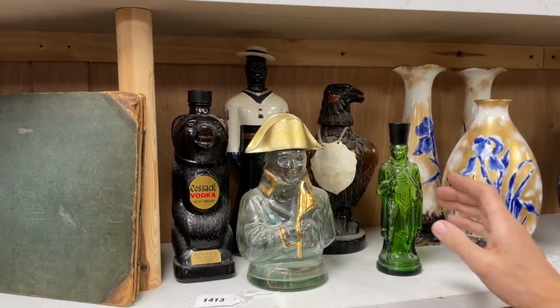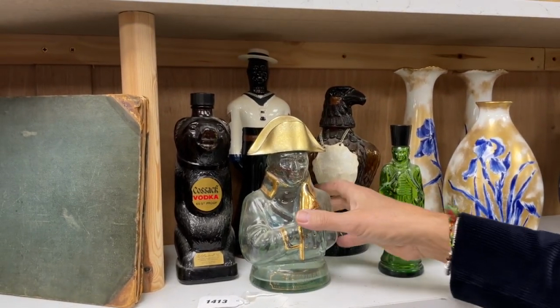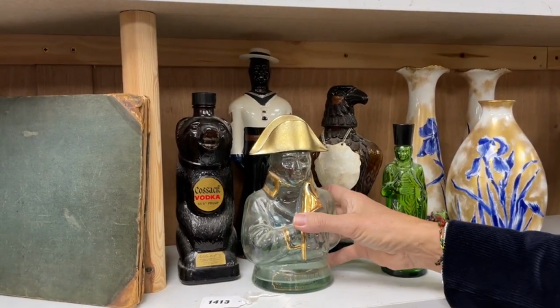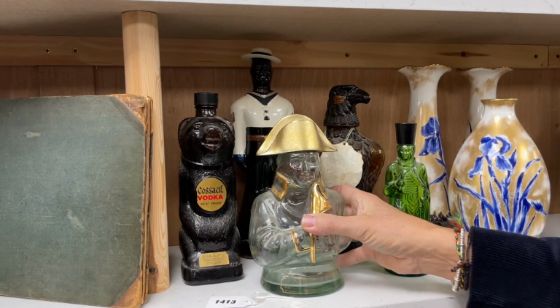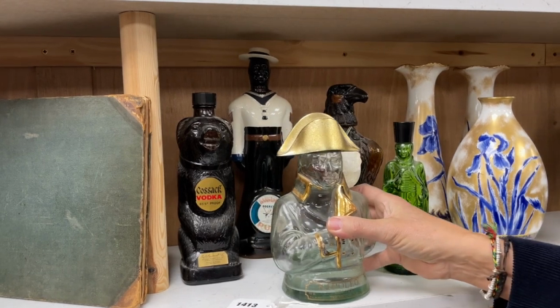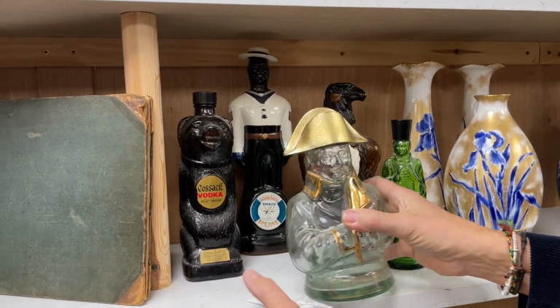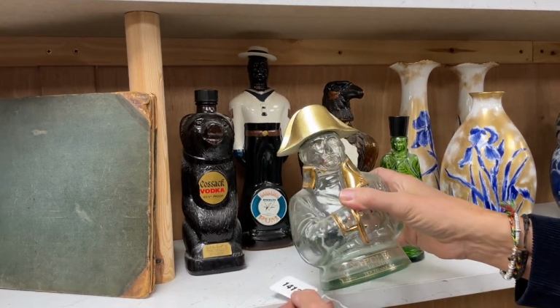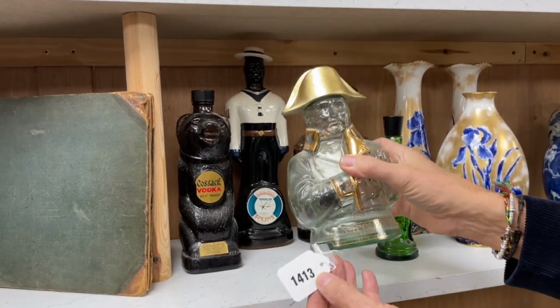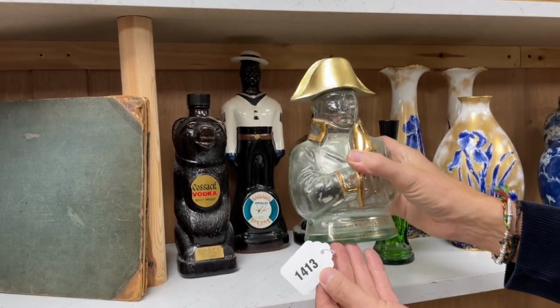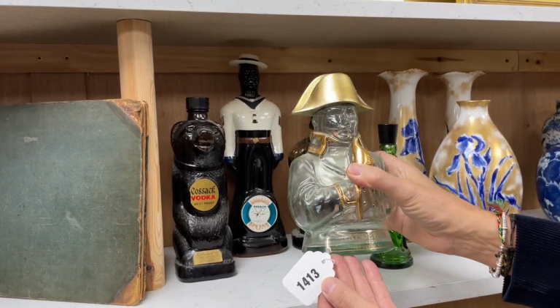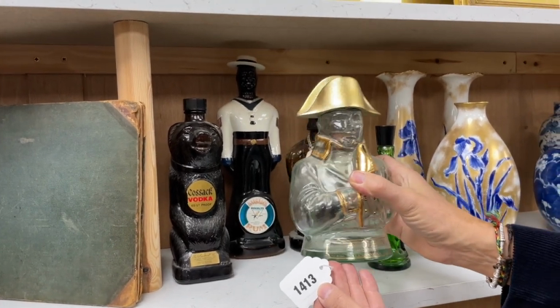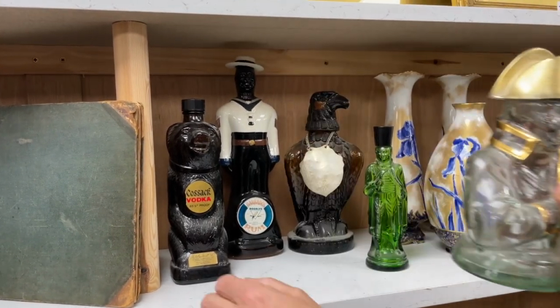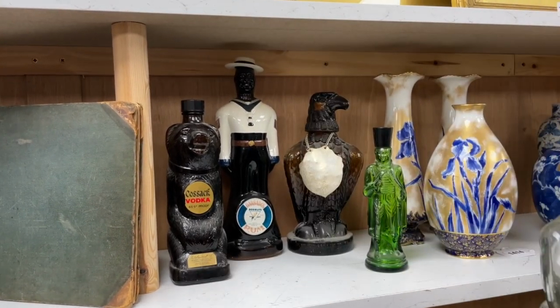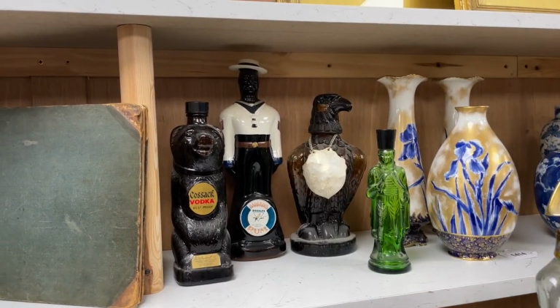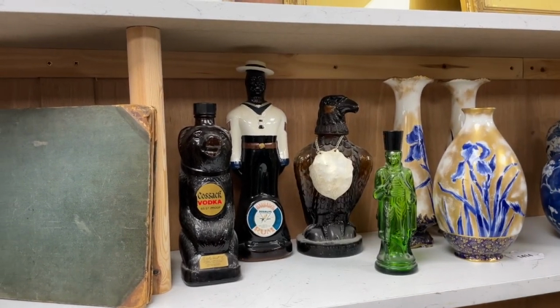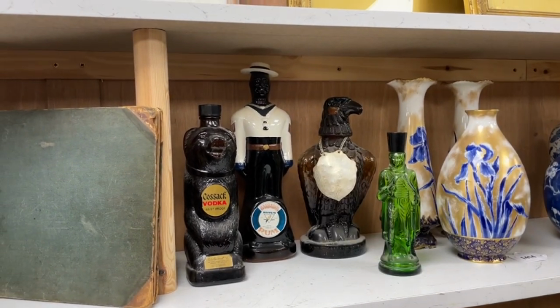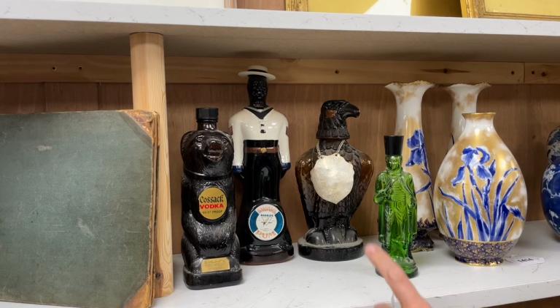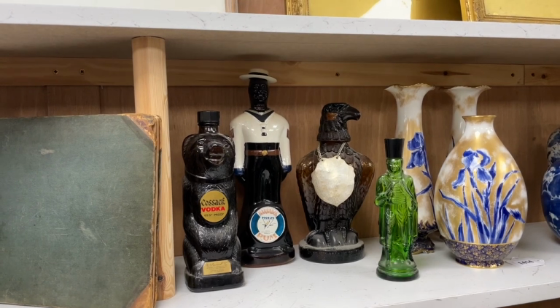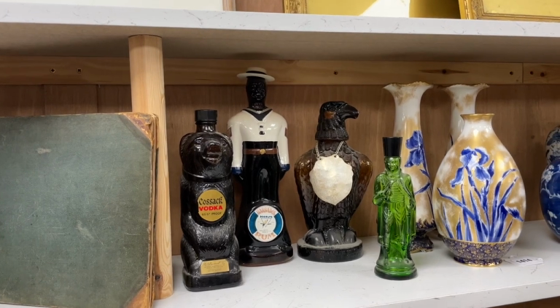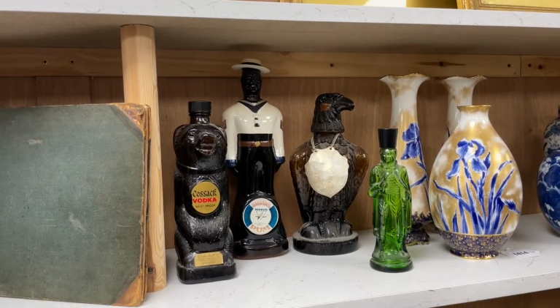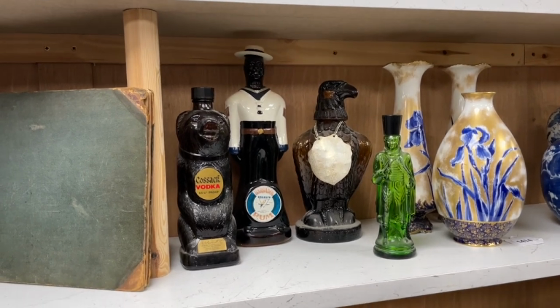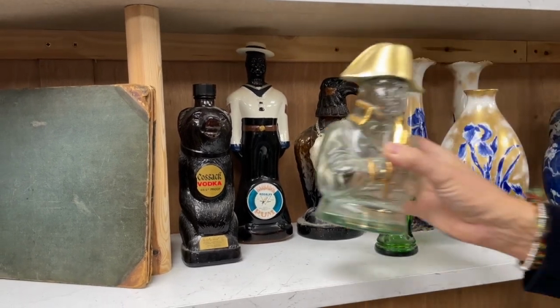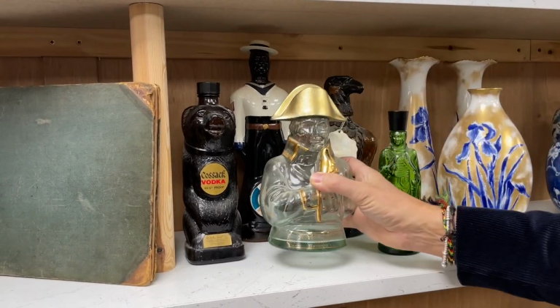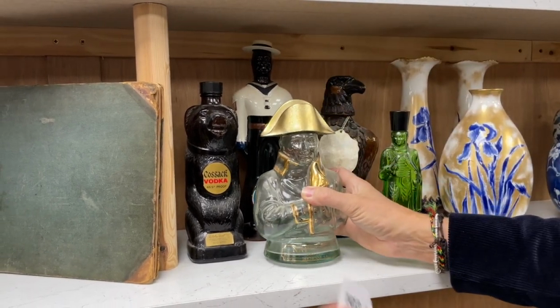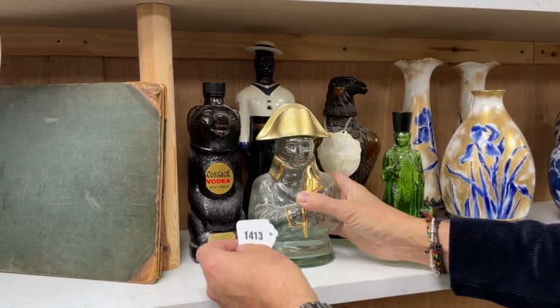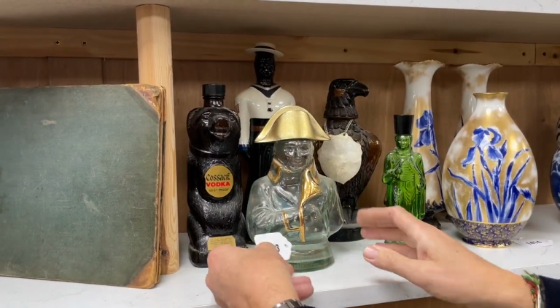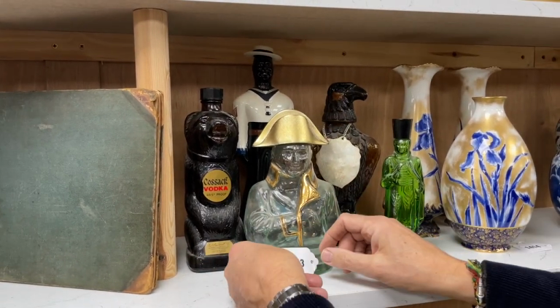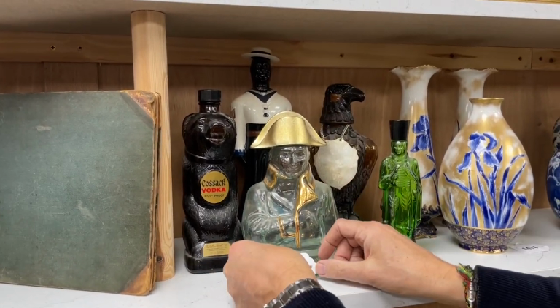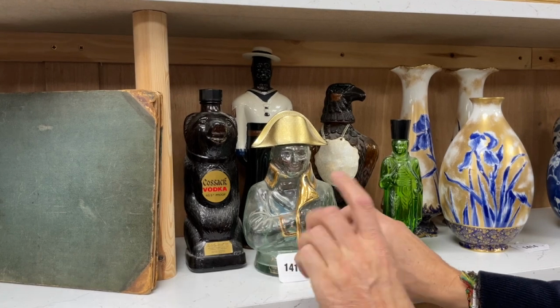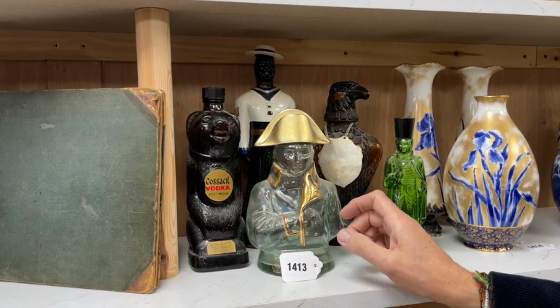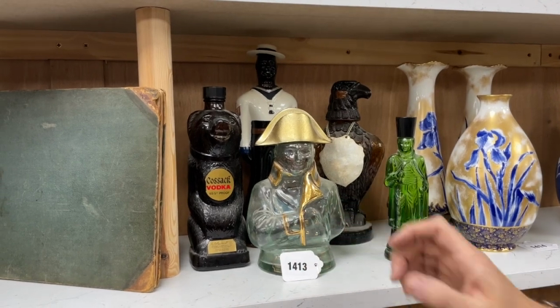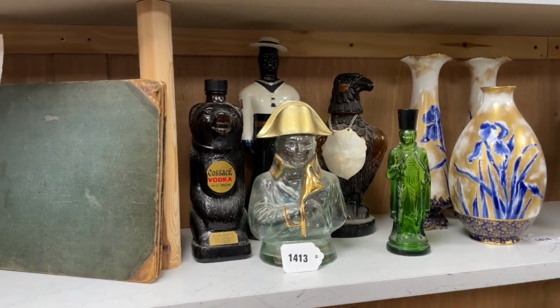Novelty spirit bottles: this one is Napoleon brandy, Cossack vodka and Barbados rum showing at the back. All empty — you can tell they've been to garages. Lot 1413, curiosity.